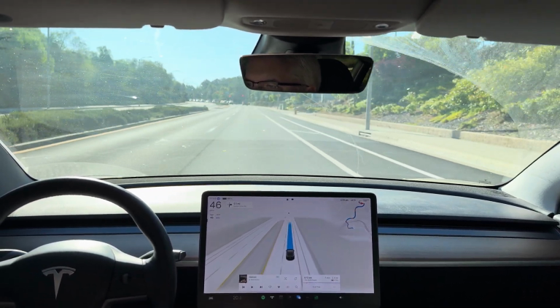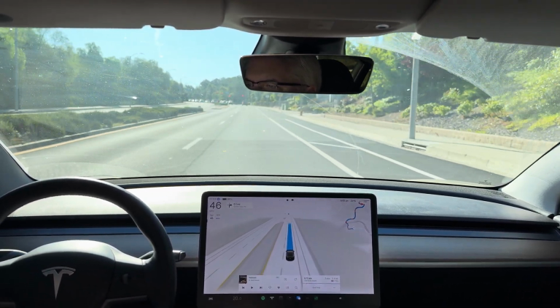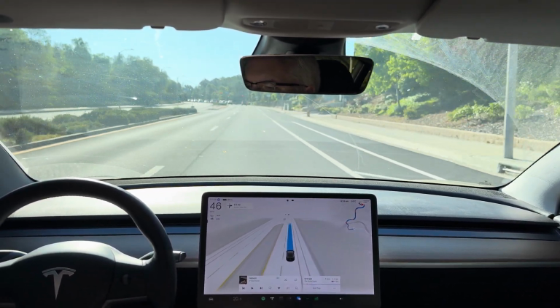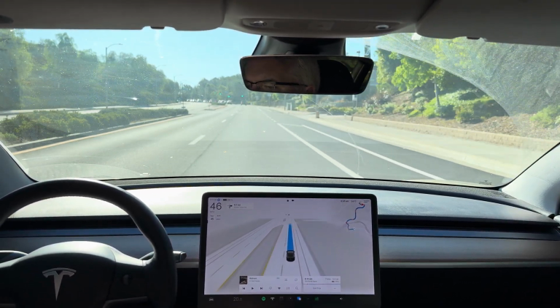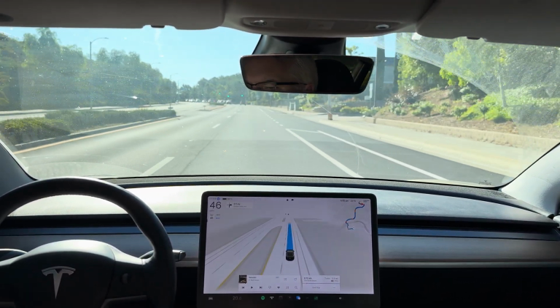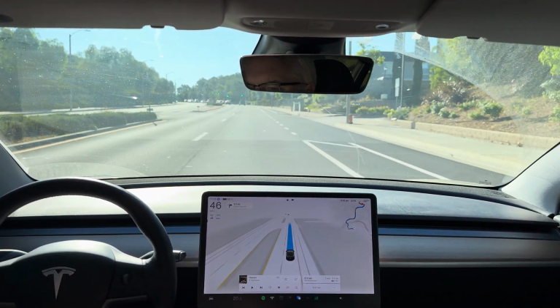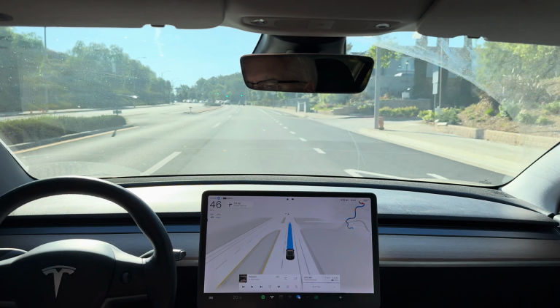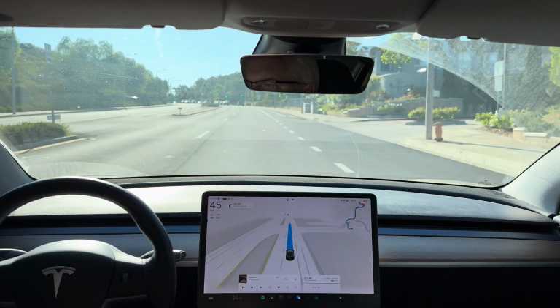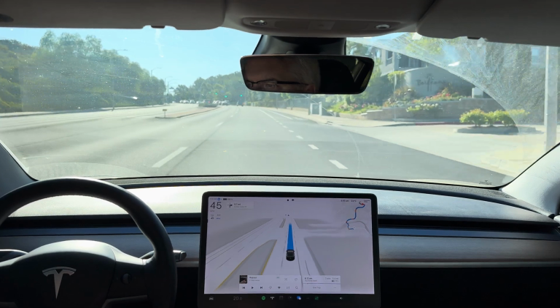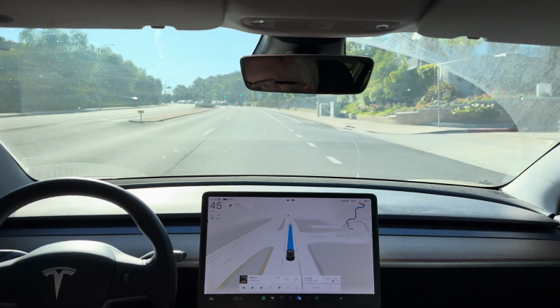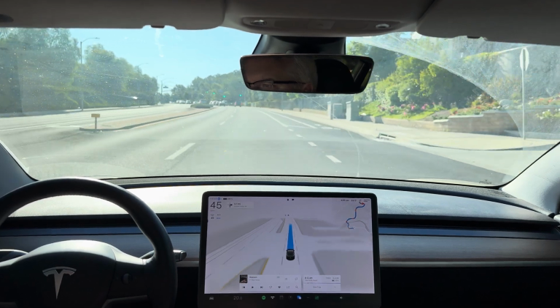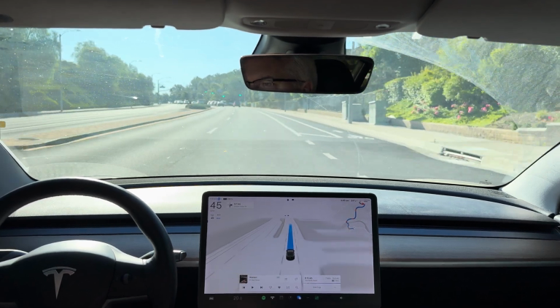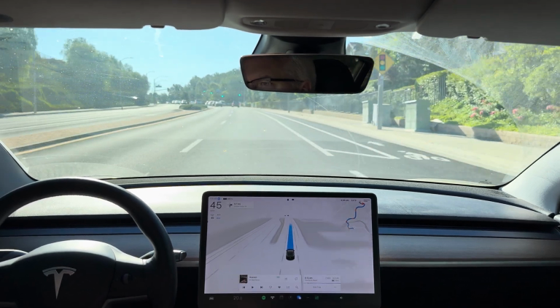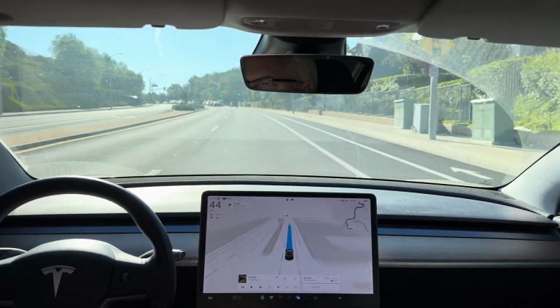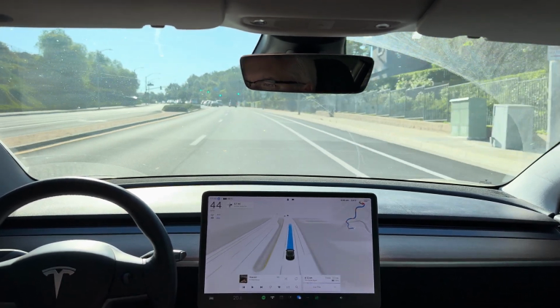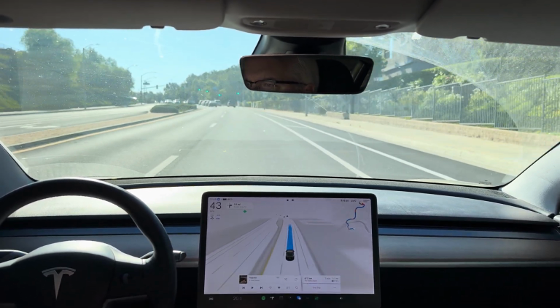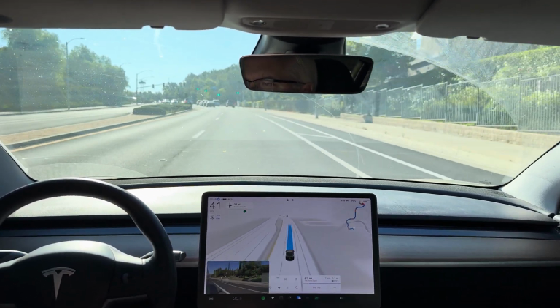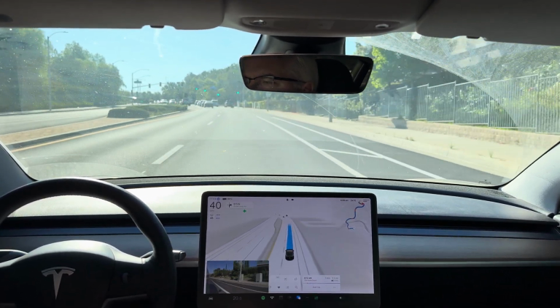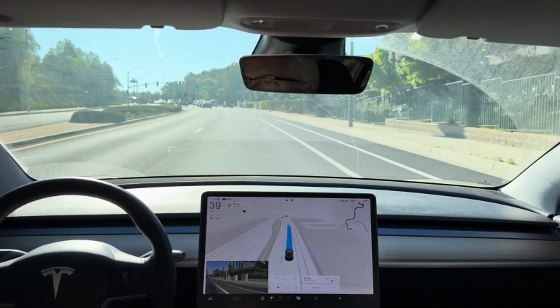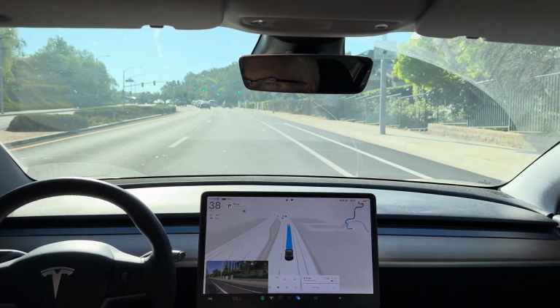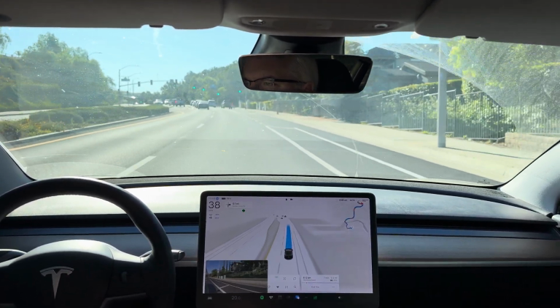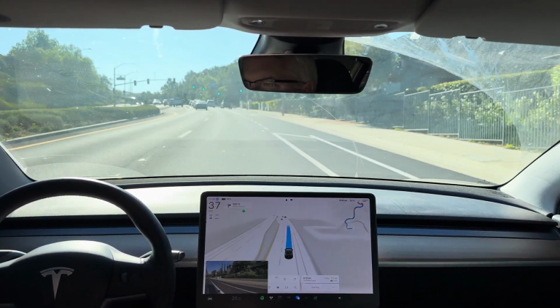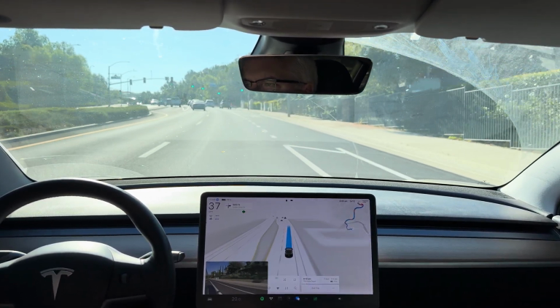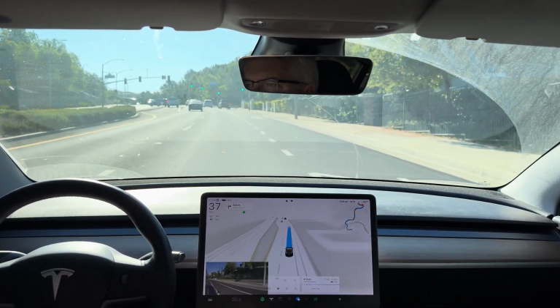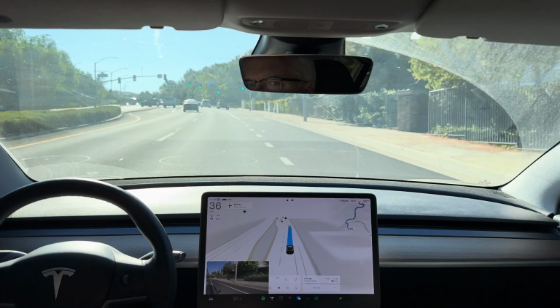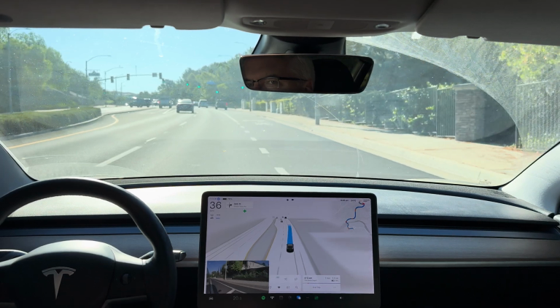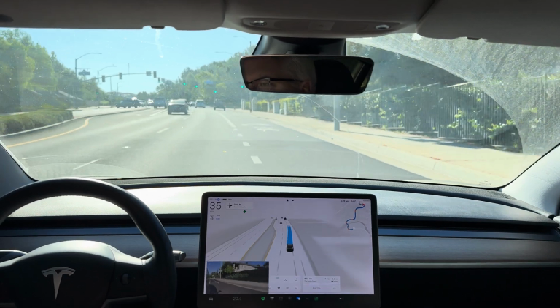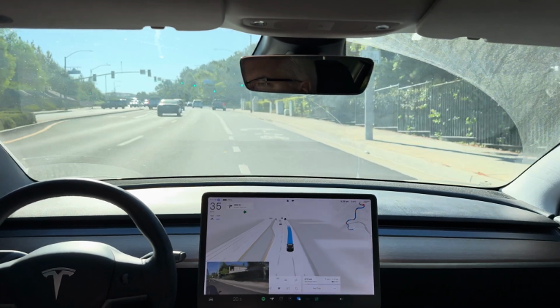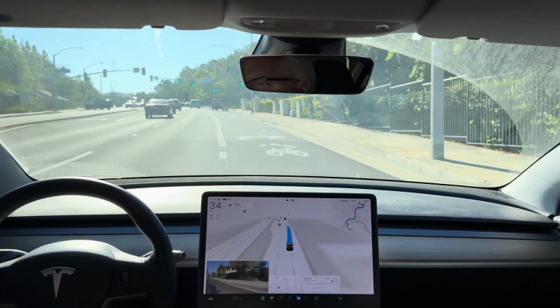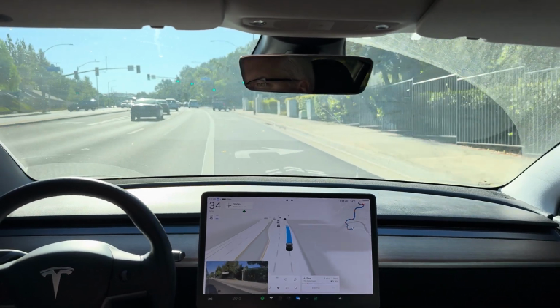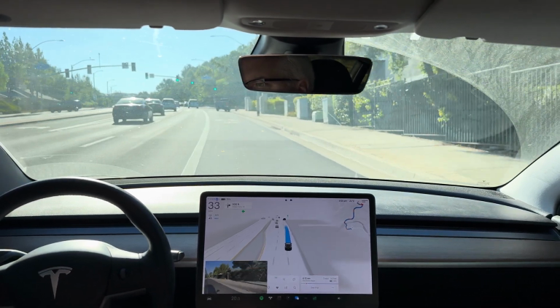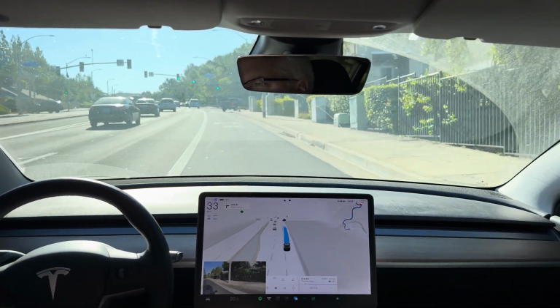In 500 feet, turn right onto Golden Valley Road. Now turn right onto Golden Valley Road.